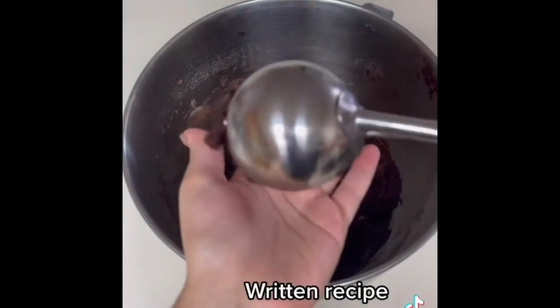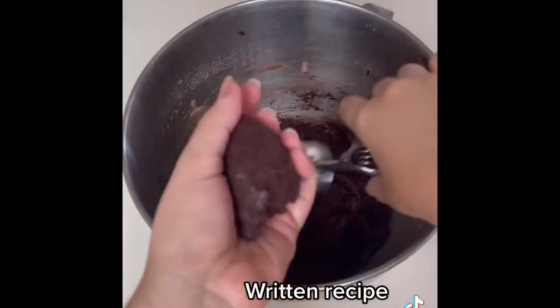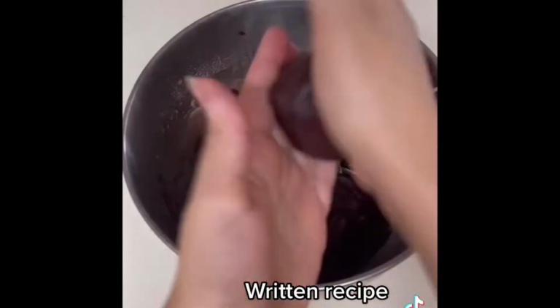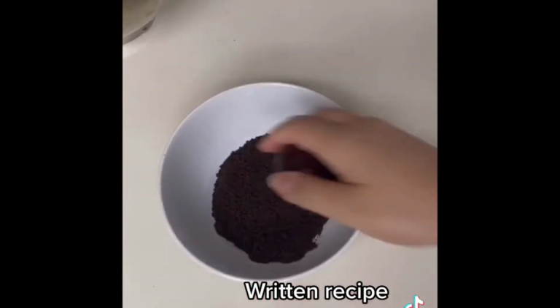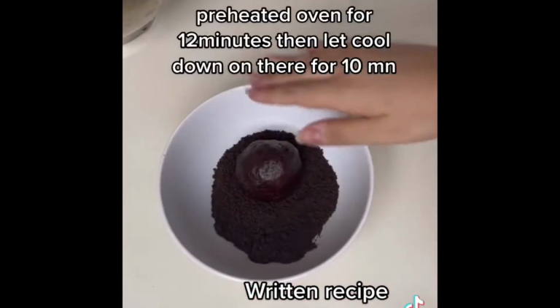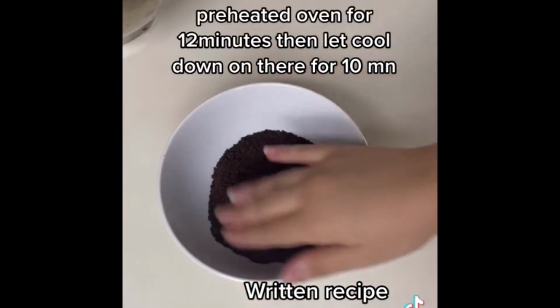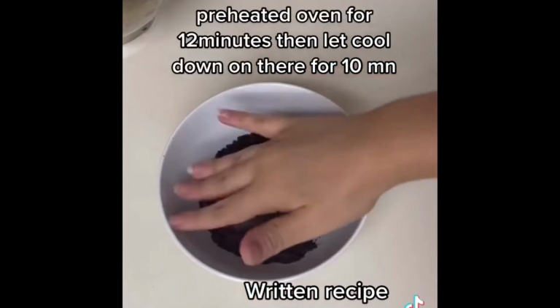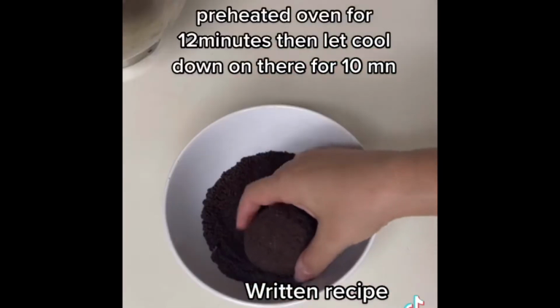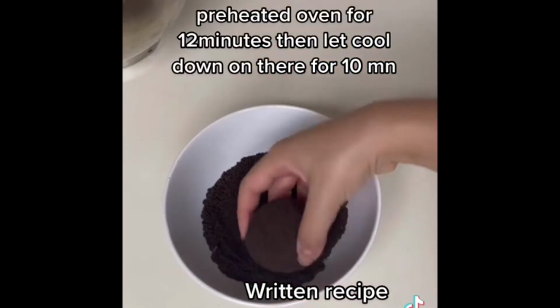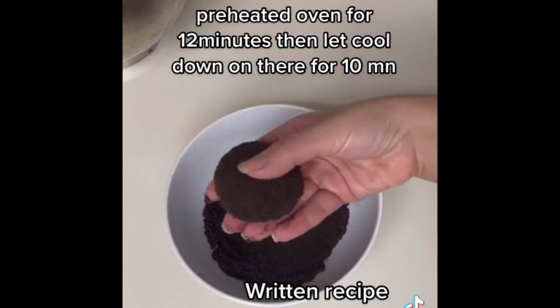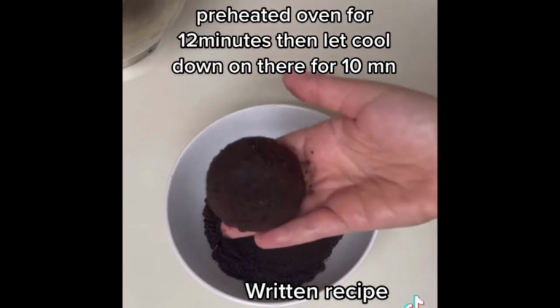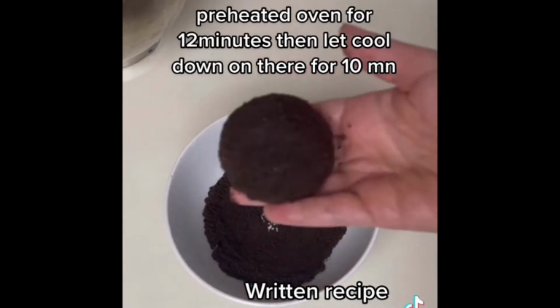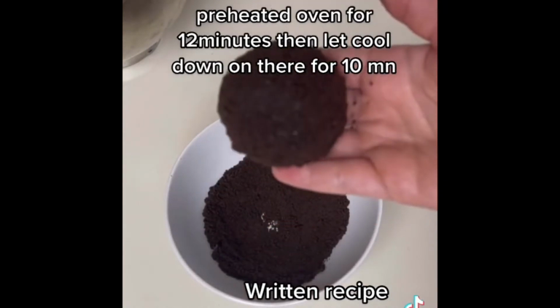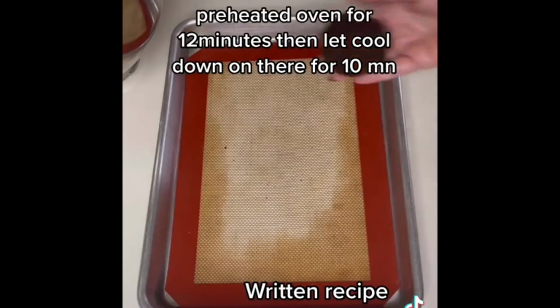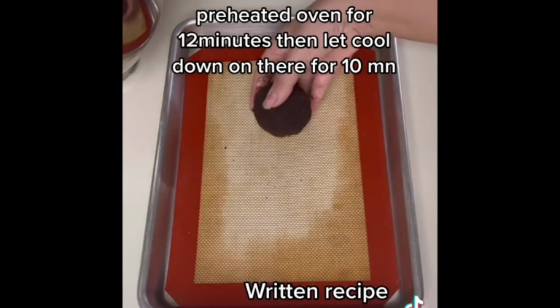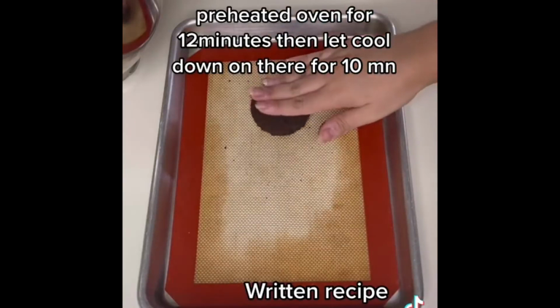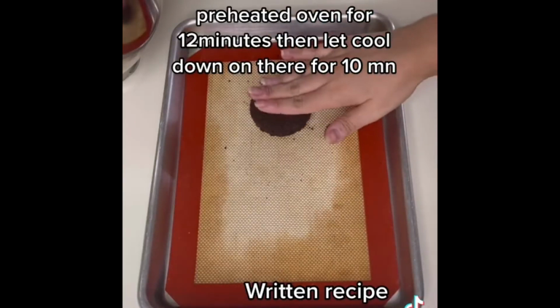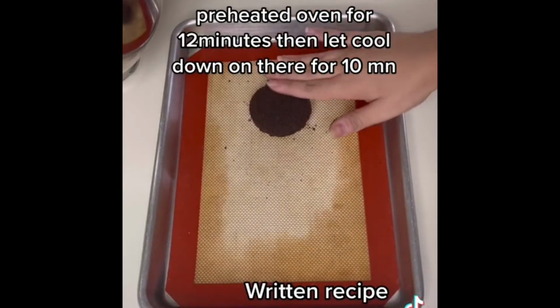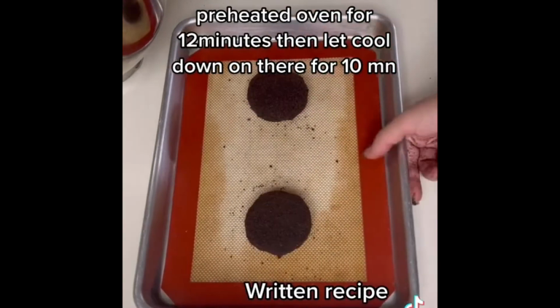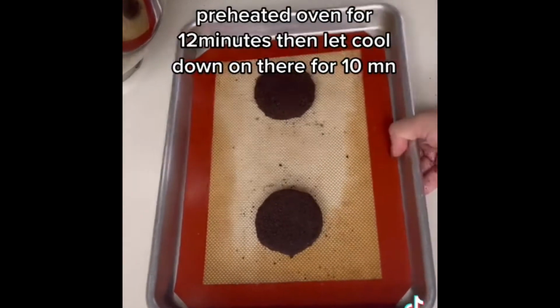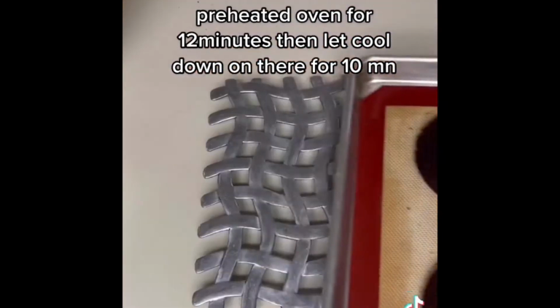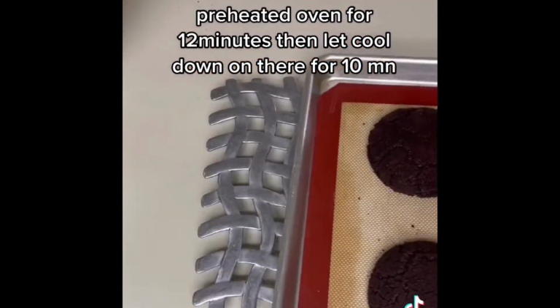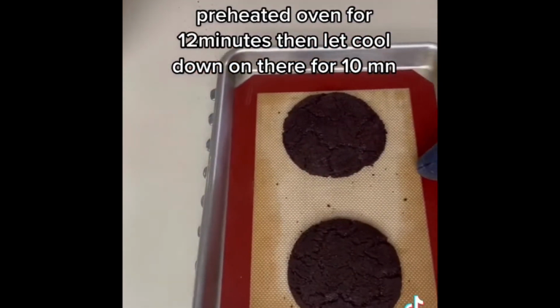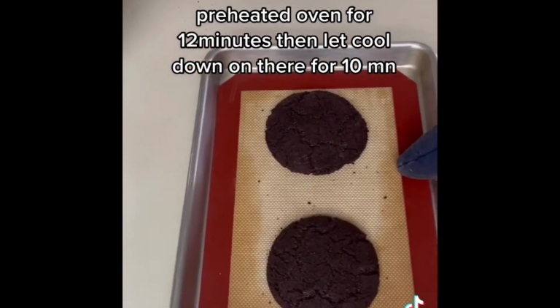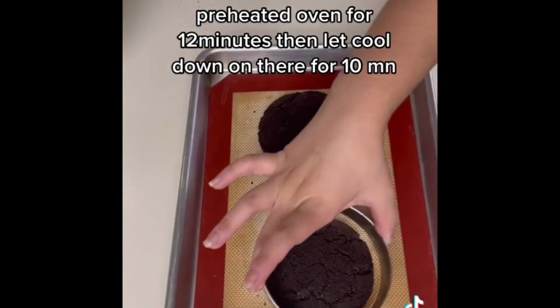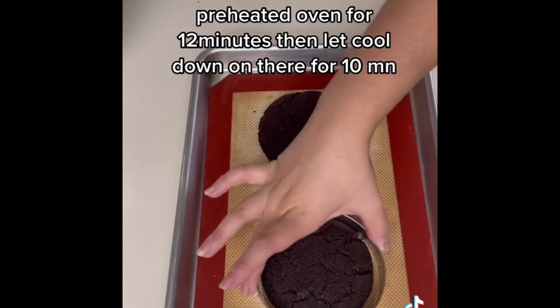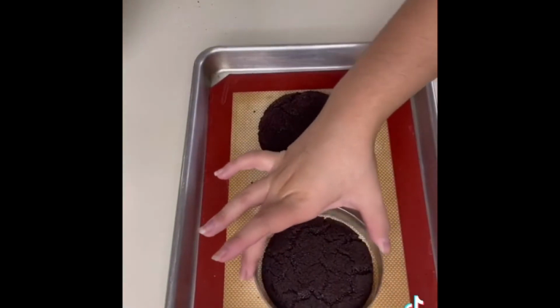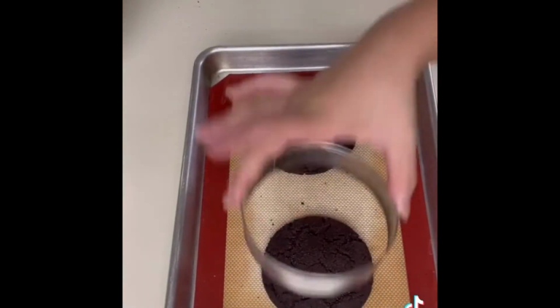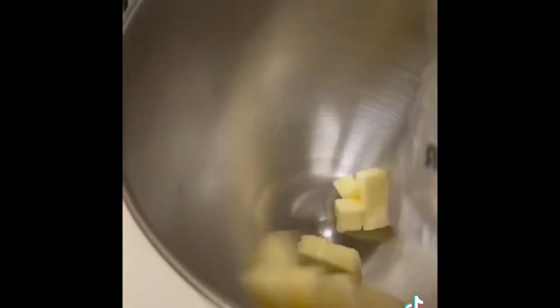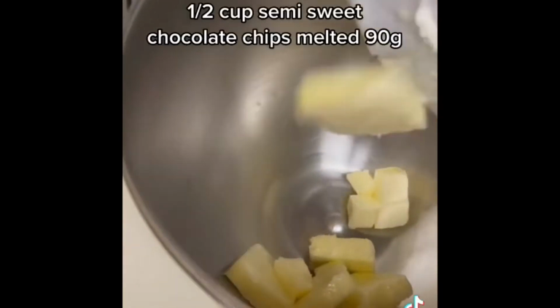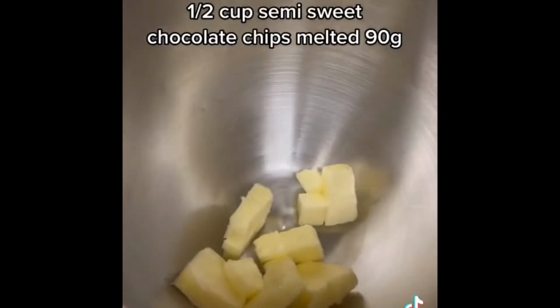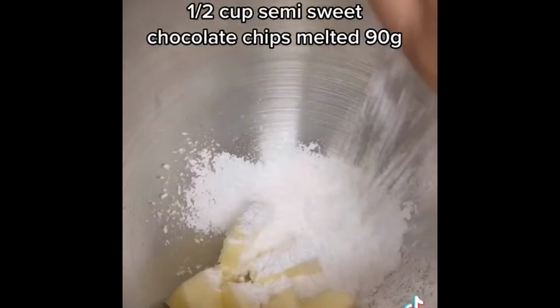Scoop out your cookie dough, roll in between the palm of your hands, roll it in the cookie crumbs, and place it on a baking sheet. Gently press down to about one inch in thickness and bake. Then swish it around with a larger cookie cutter.